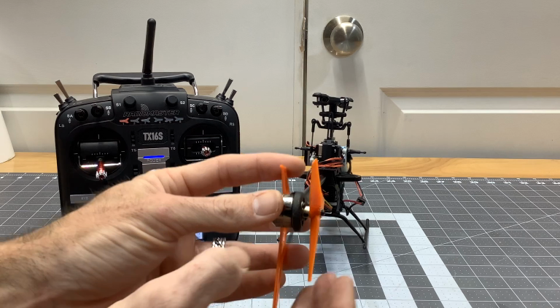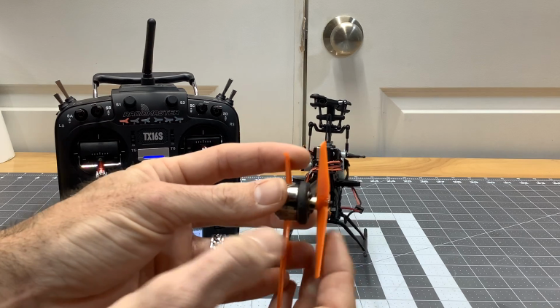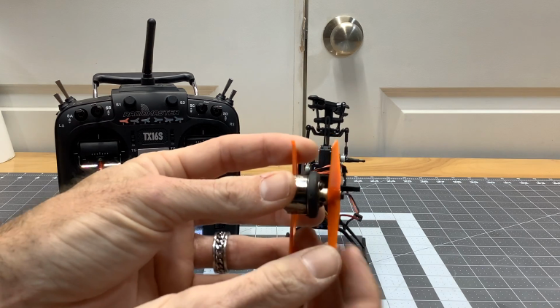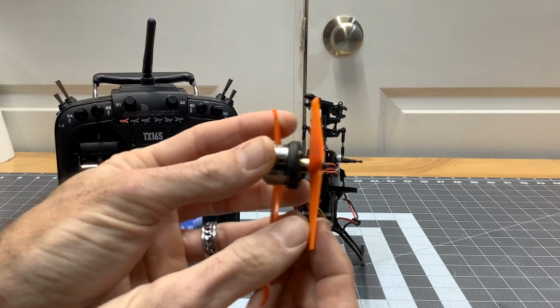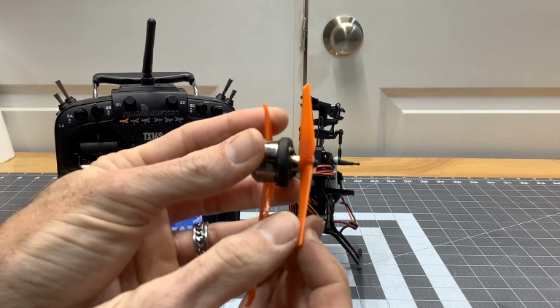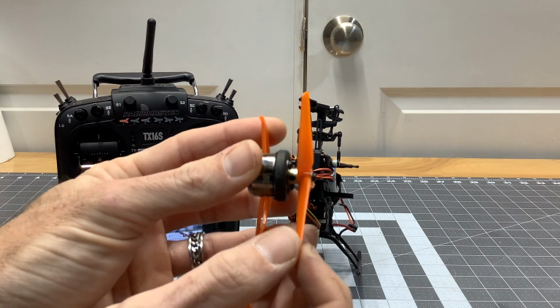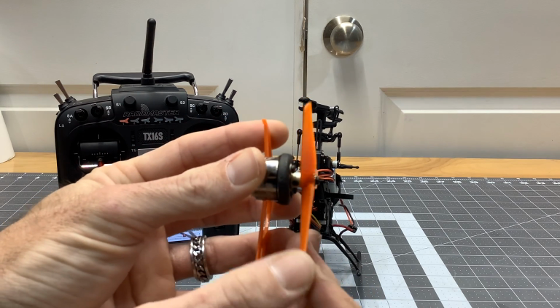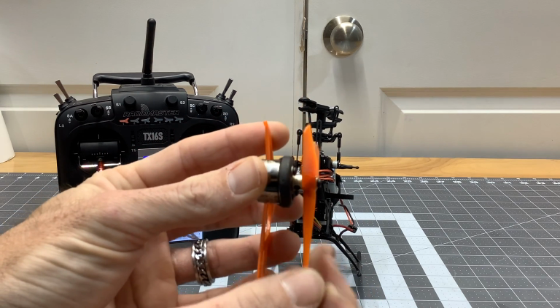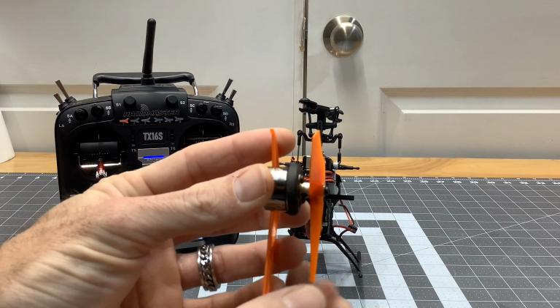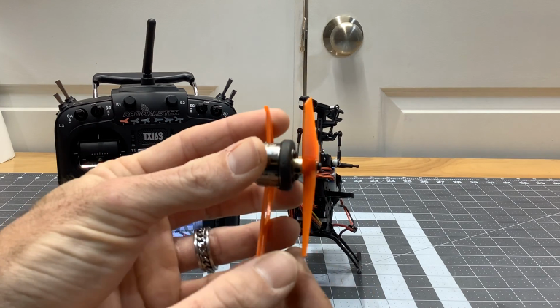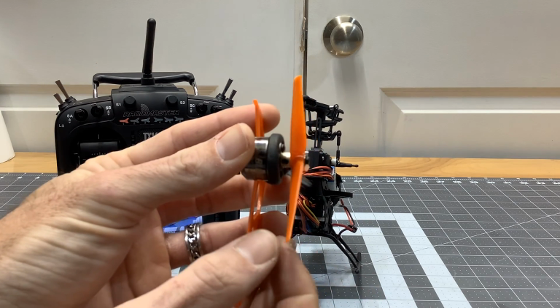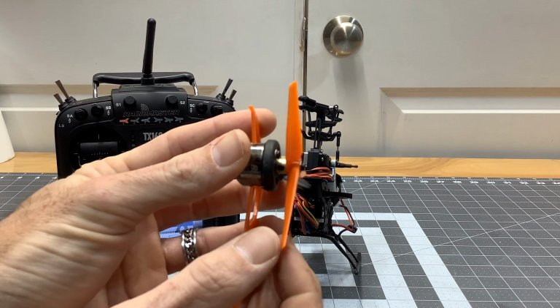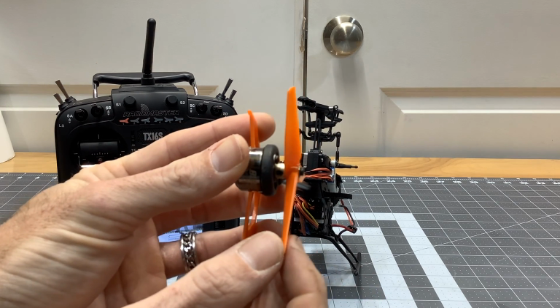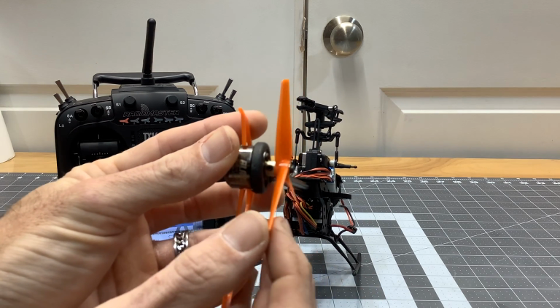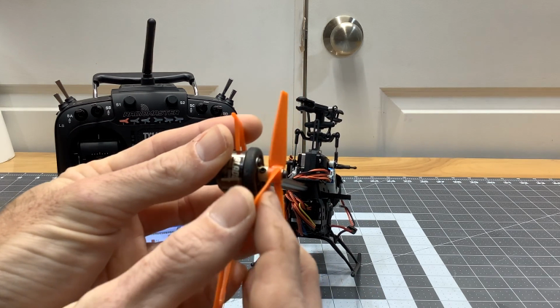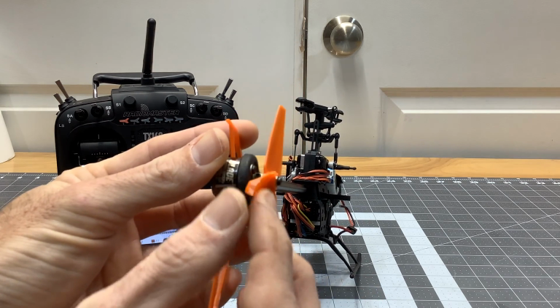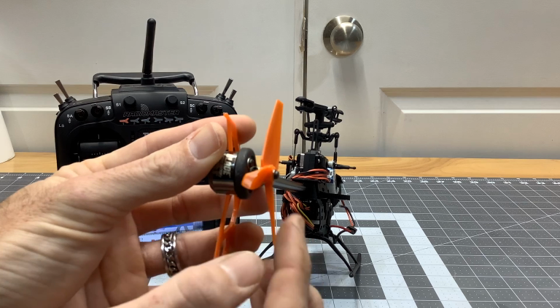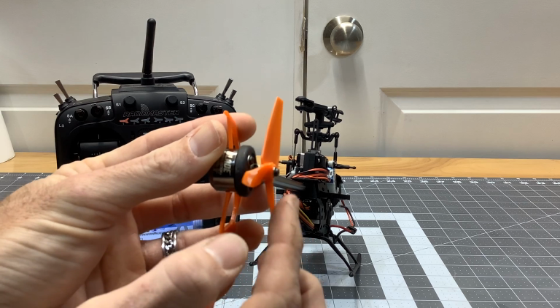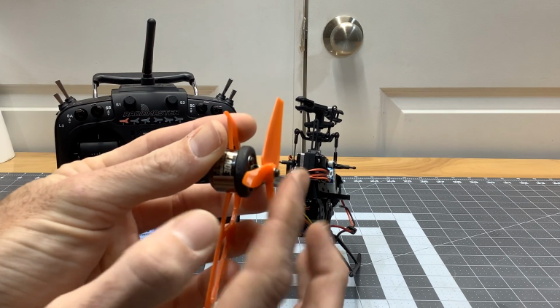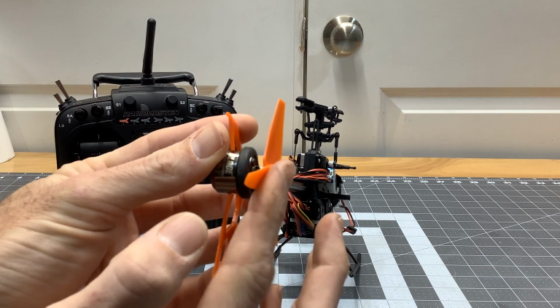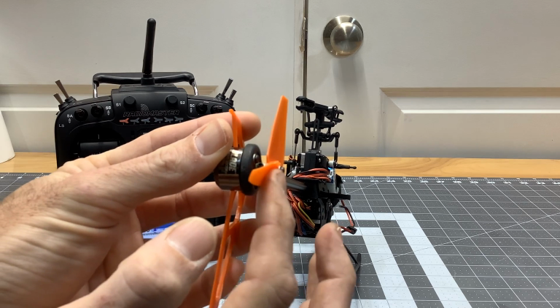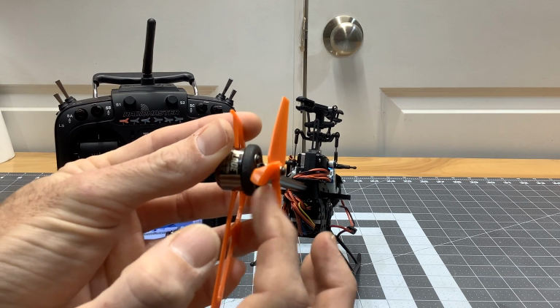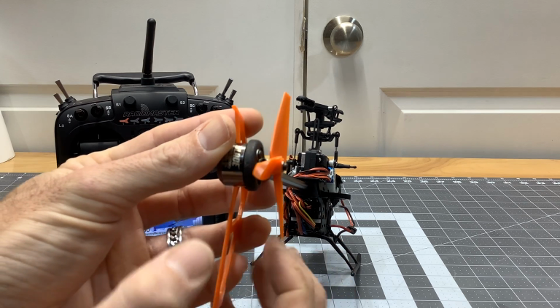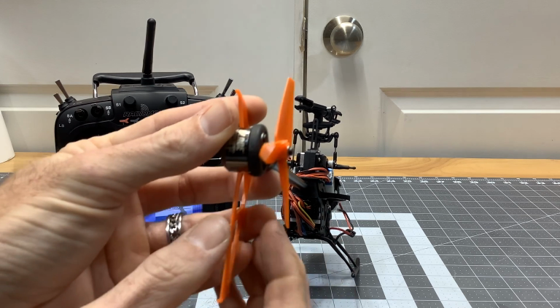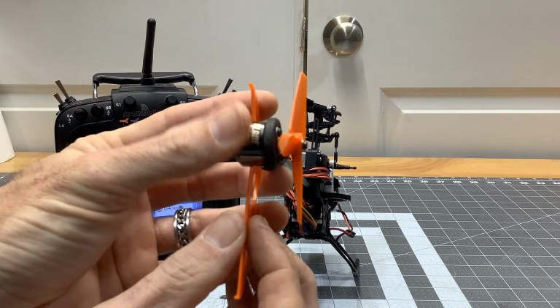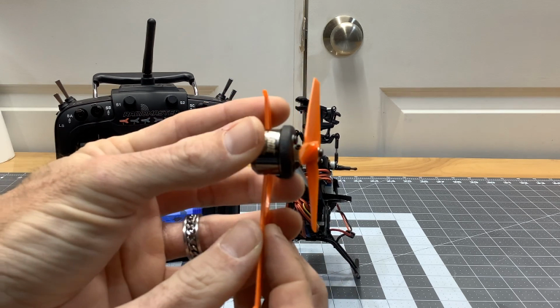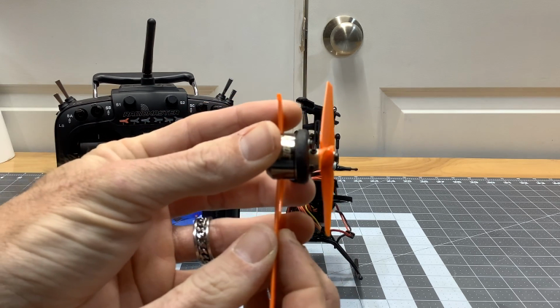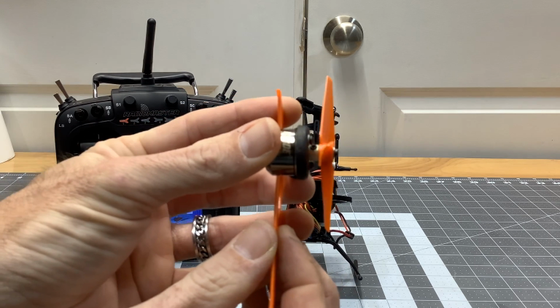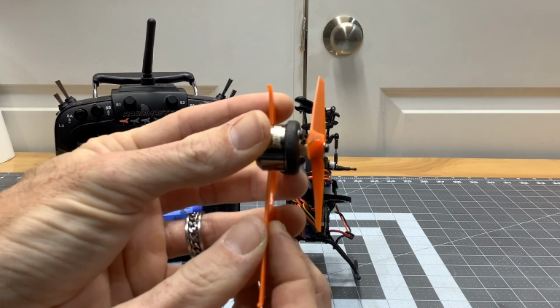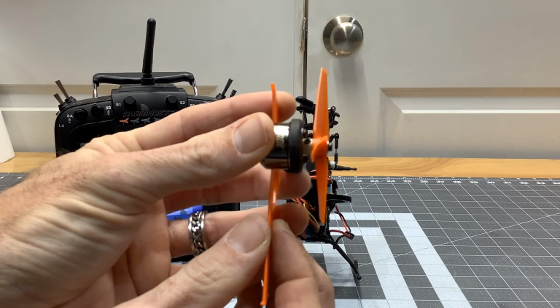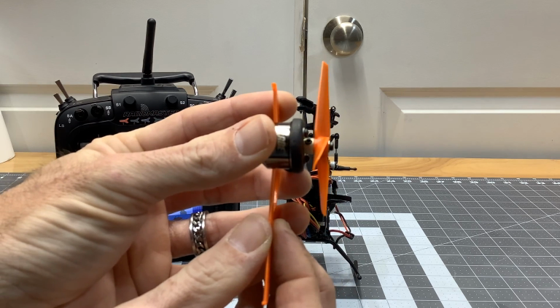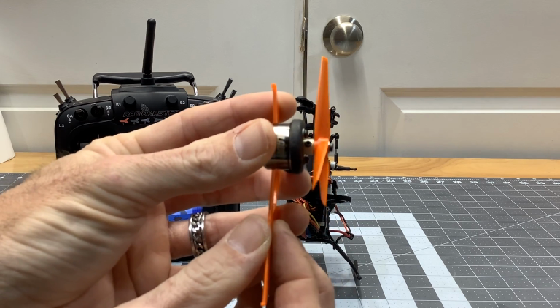You always want to look at your tail blades on any motor-driven helicopter and look for where the blade is scooped. This is the proper way to have the tail blade on.